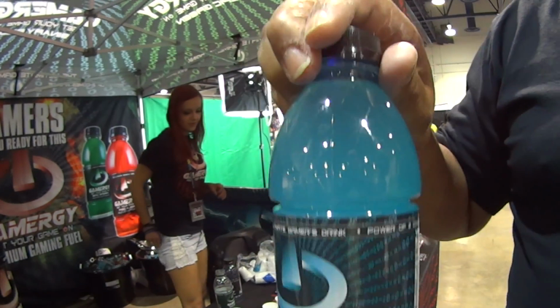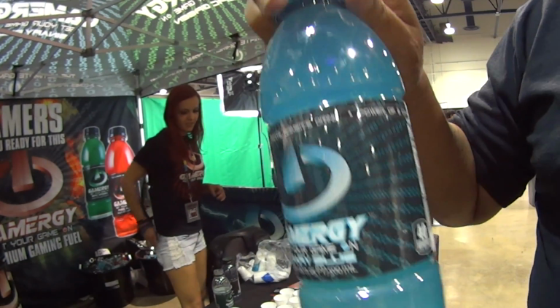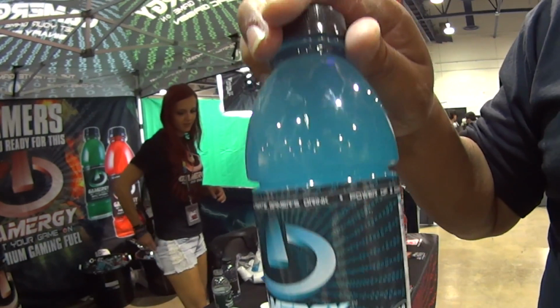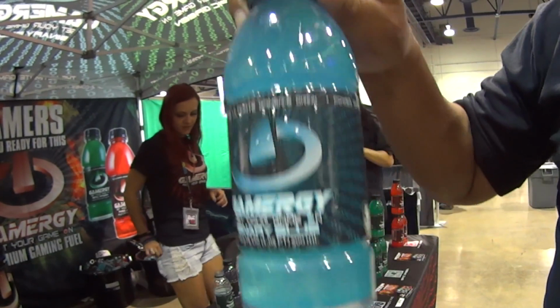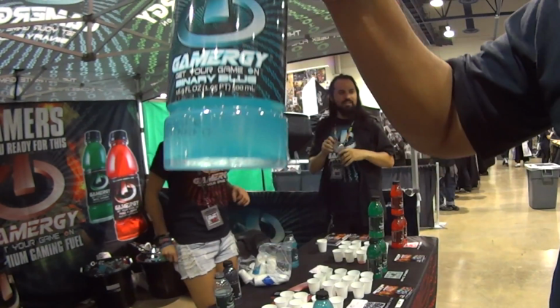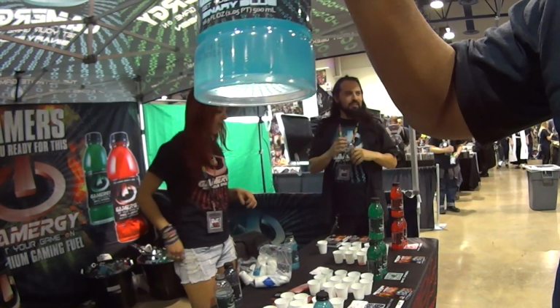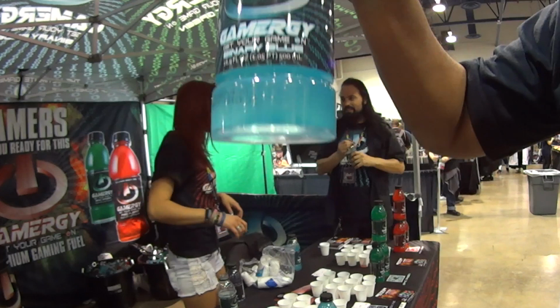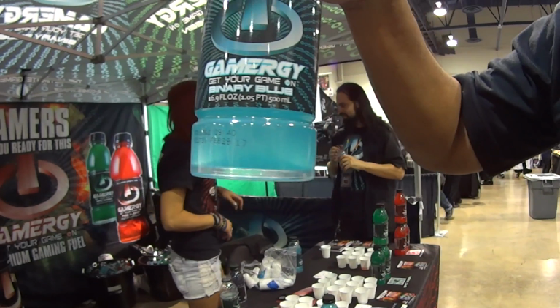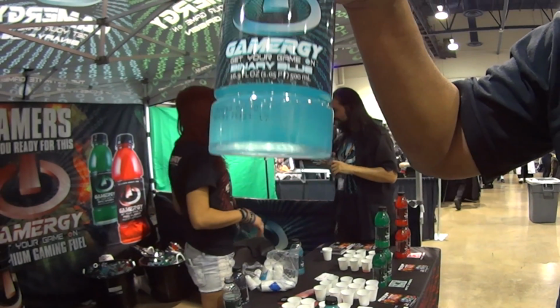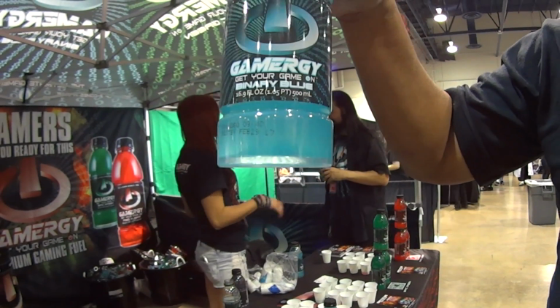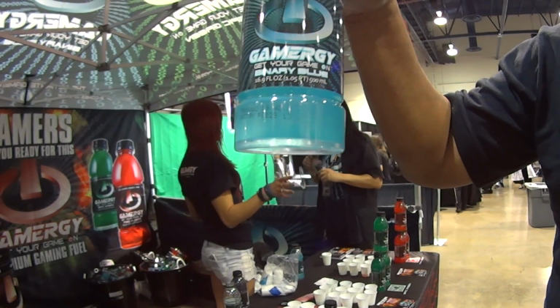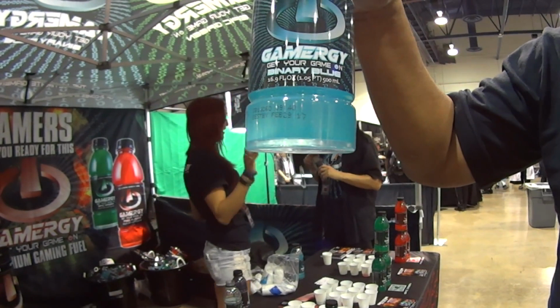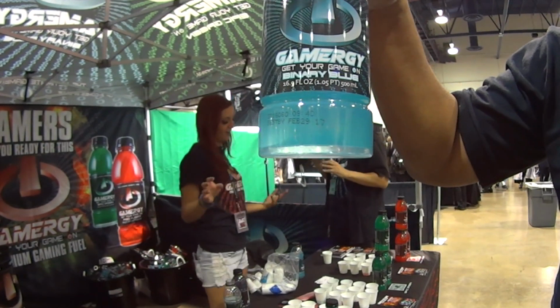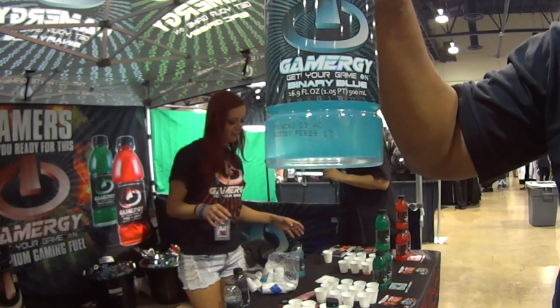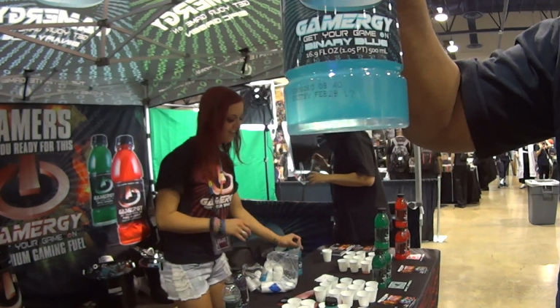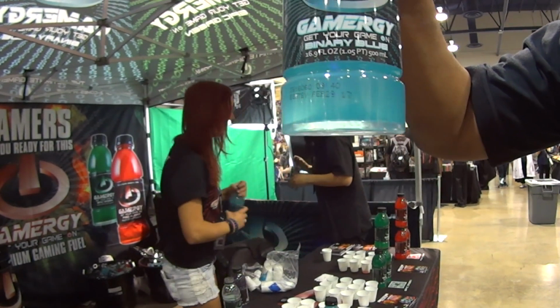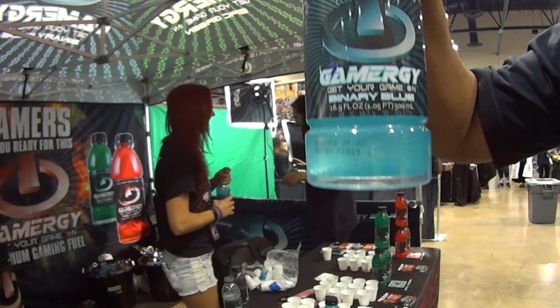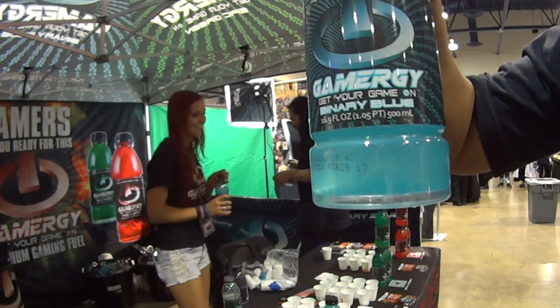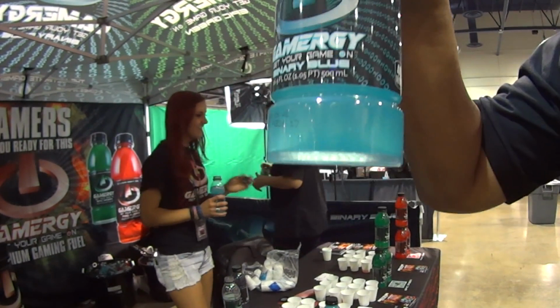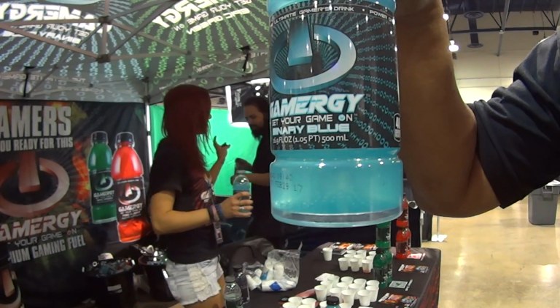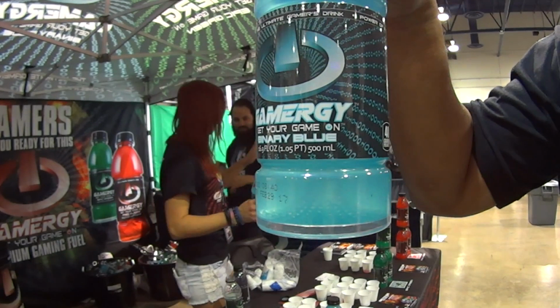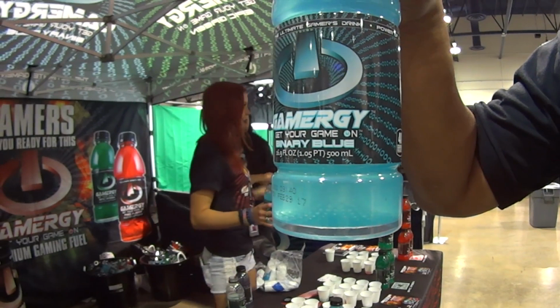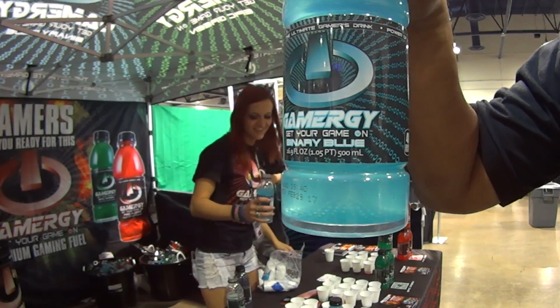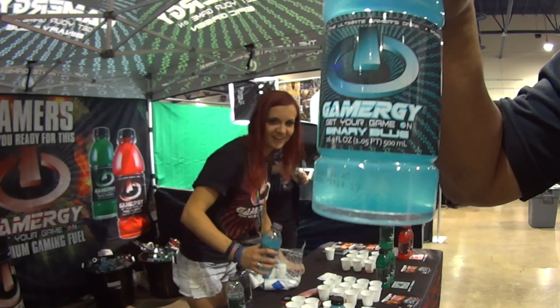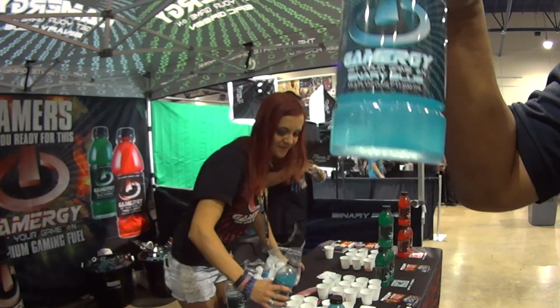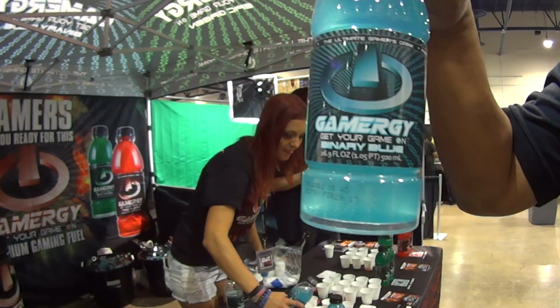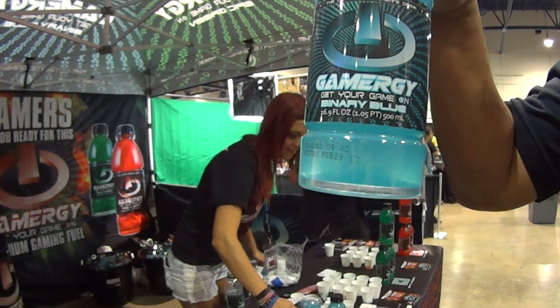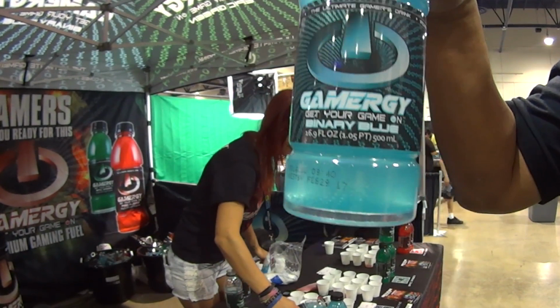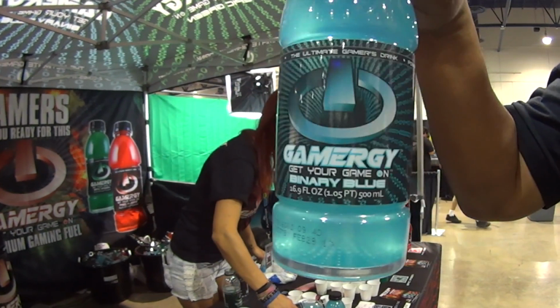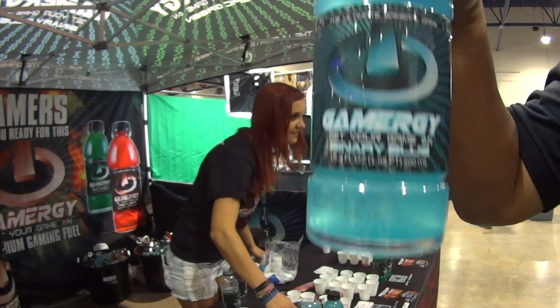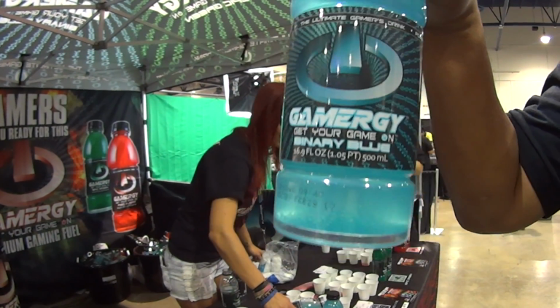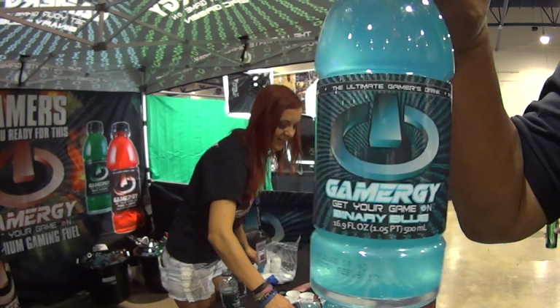Let's talk about sugar — there's only 10 grams in the entire bottle, and the entire bottle is only 40 calories. It's the best gaming drink and energy drink on the market.